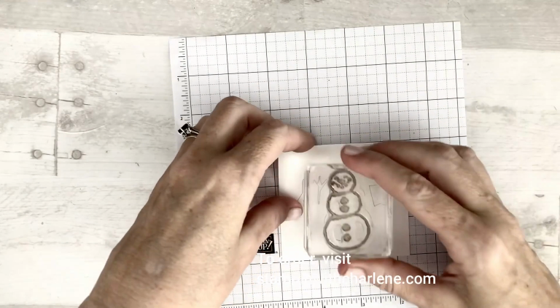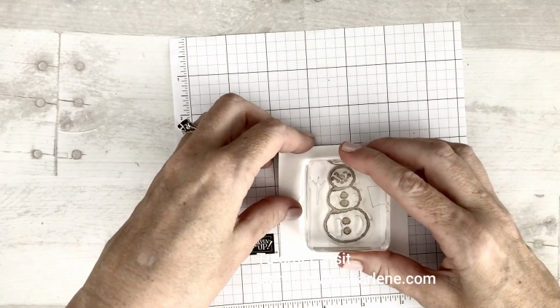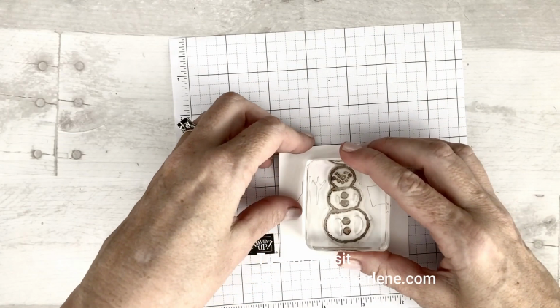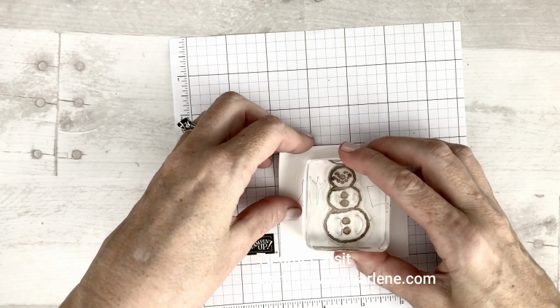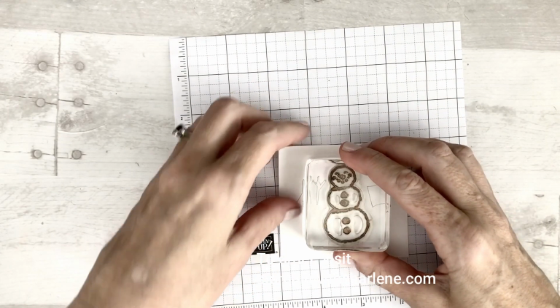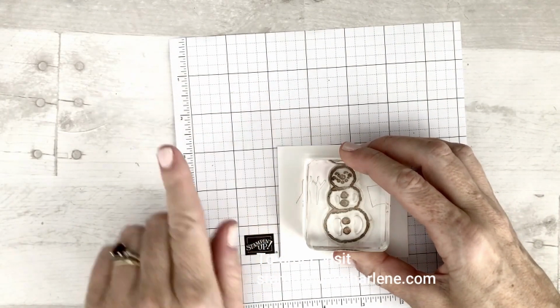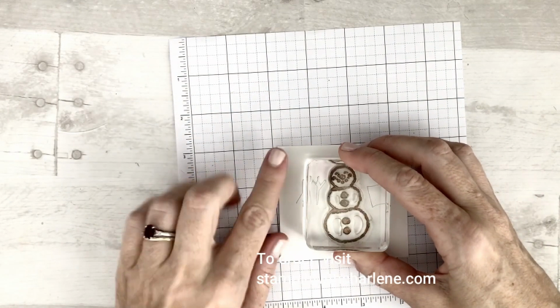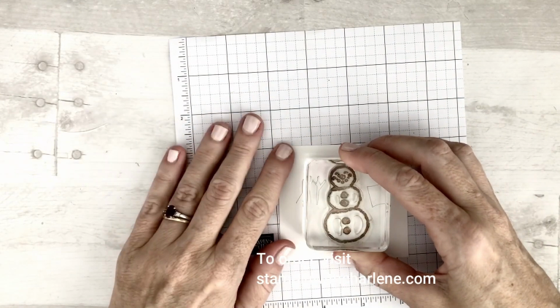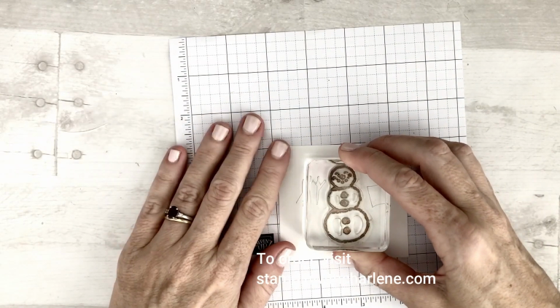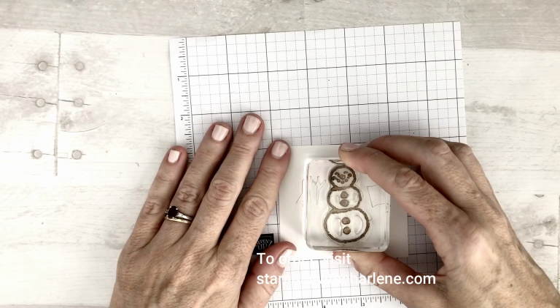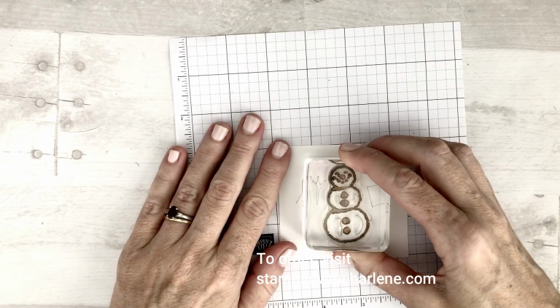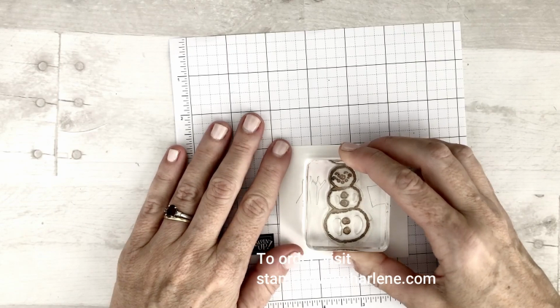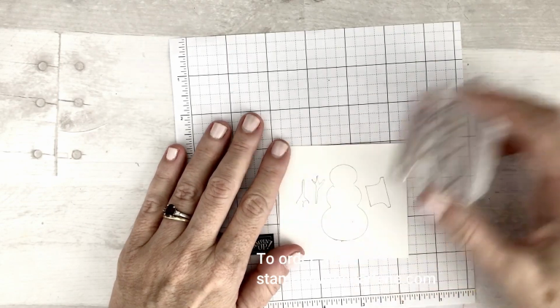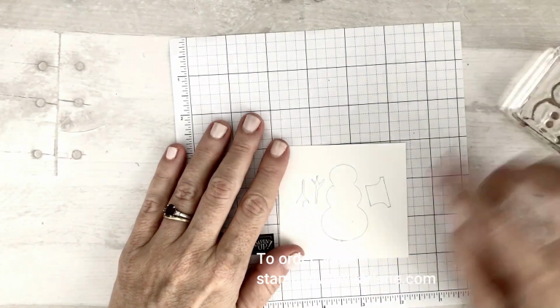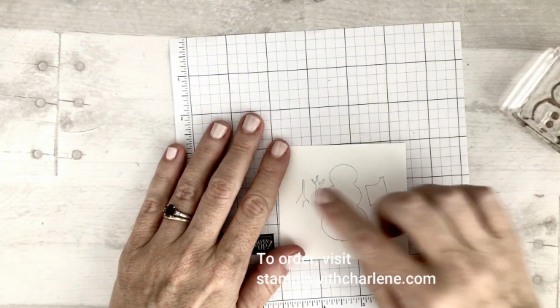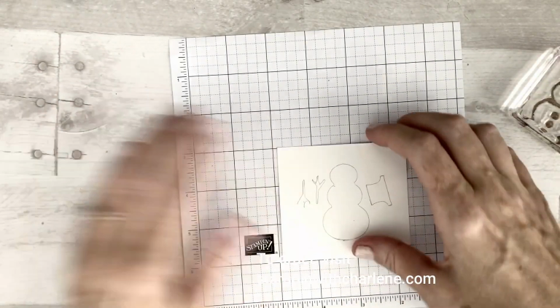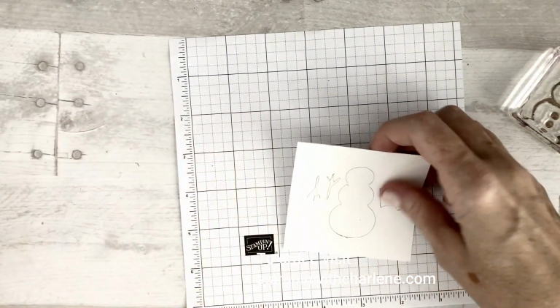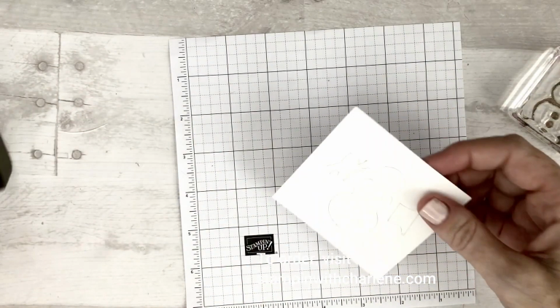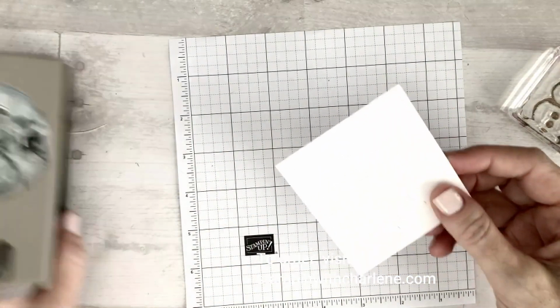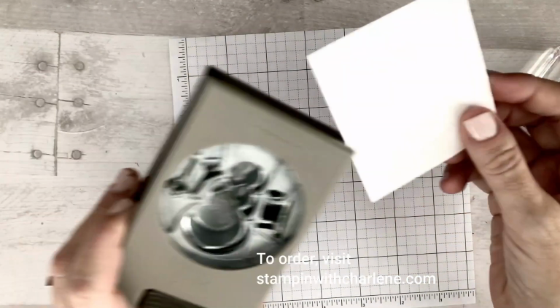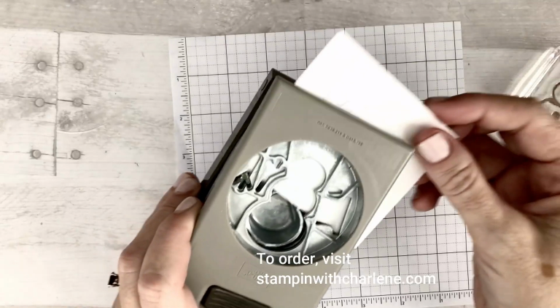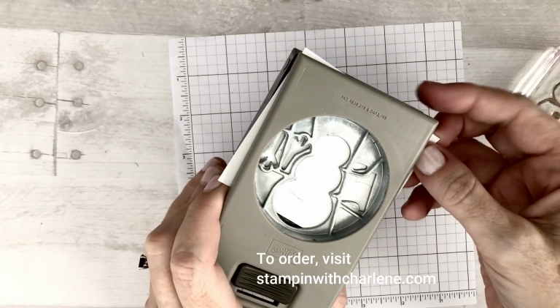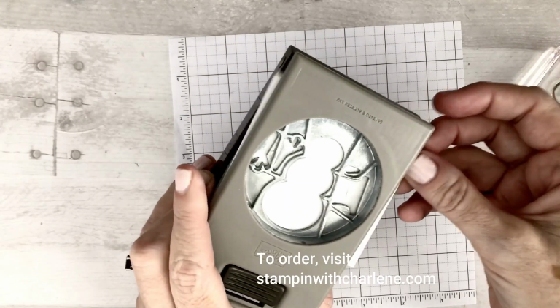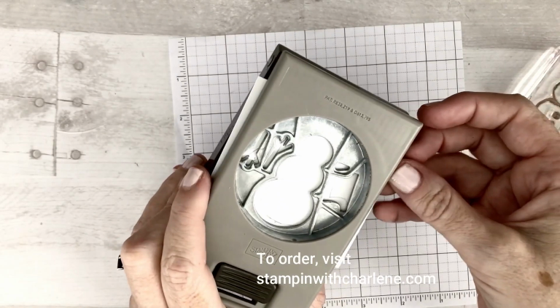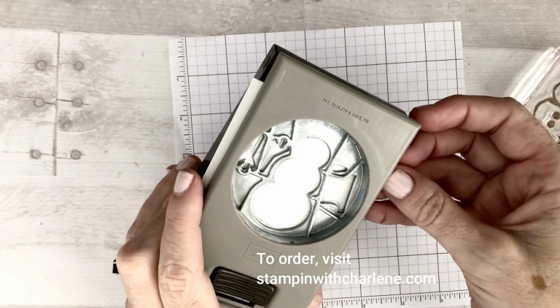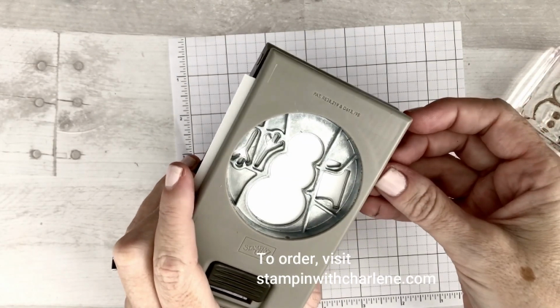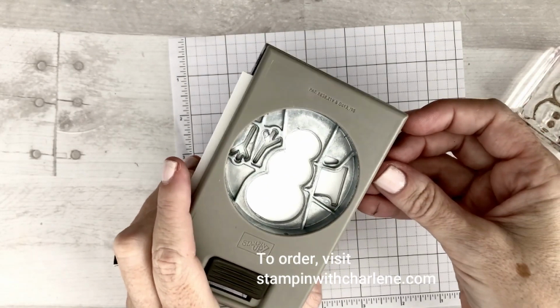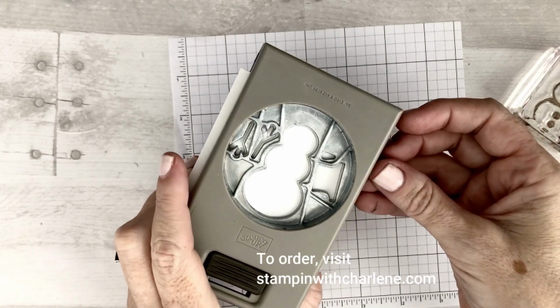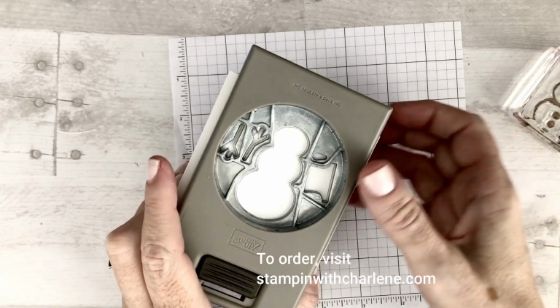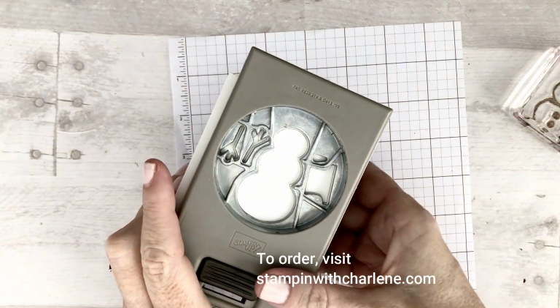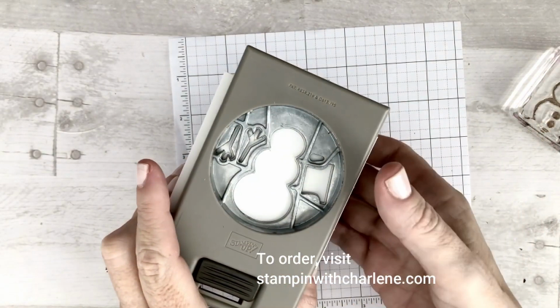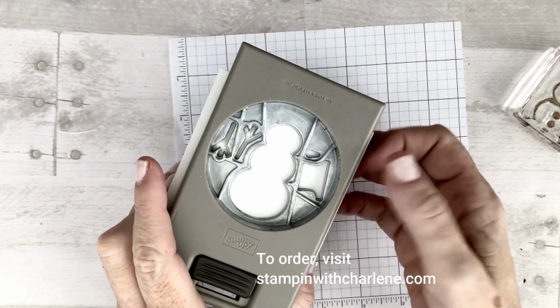So on another example — pretend that I stamped the snowman, the hat, and the arms. Then all I have to do is put this paper back in the punch, line up the images, and punch it out.